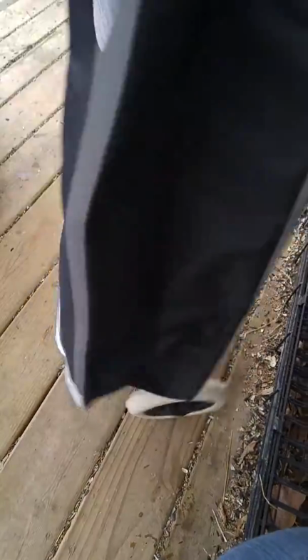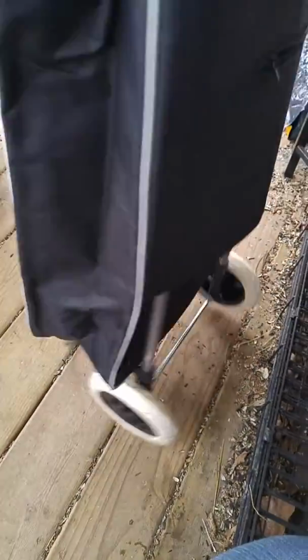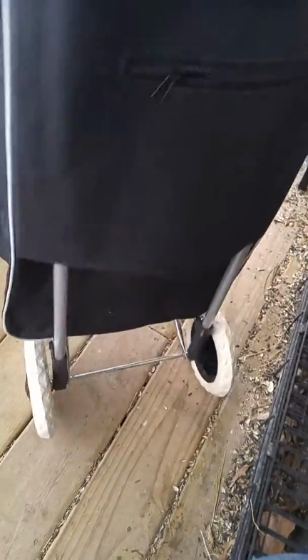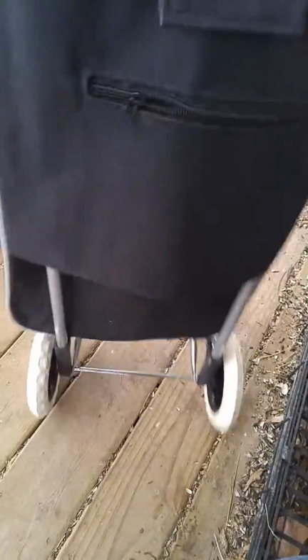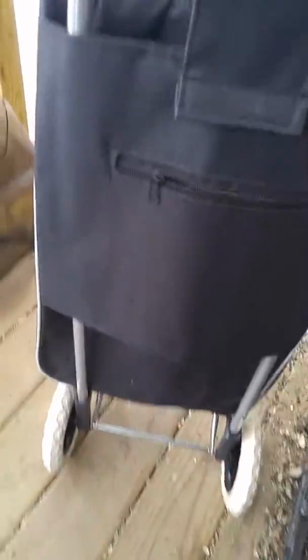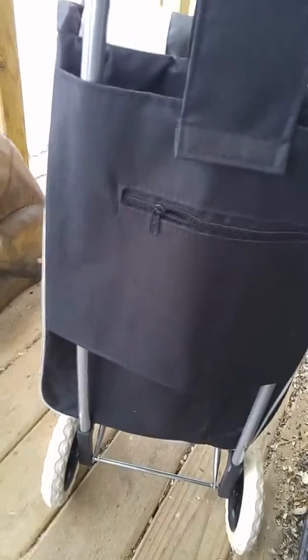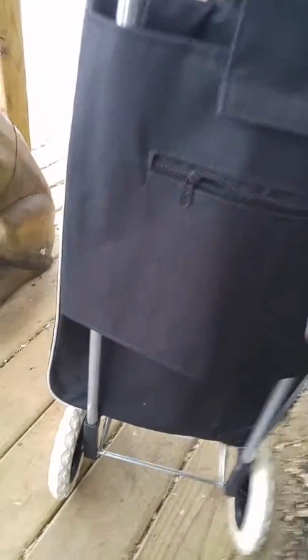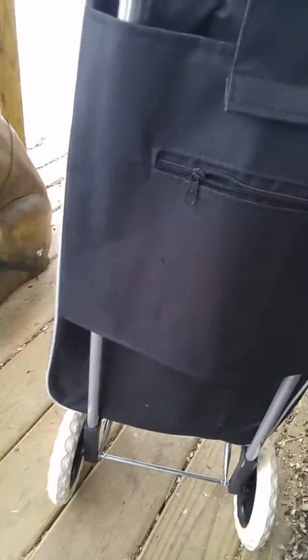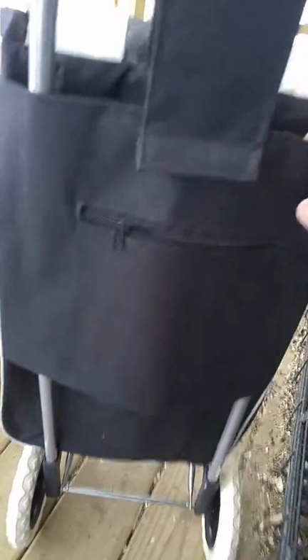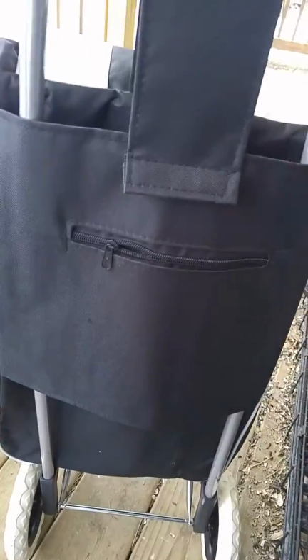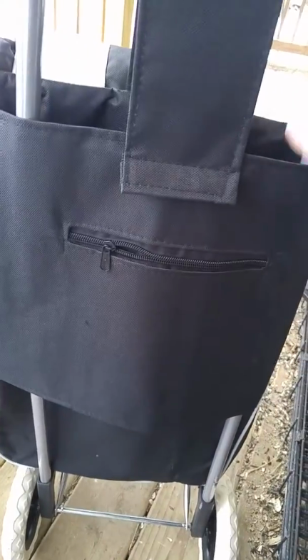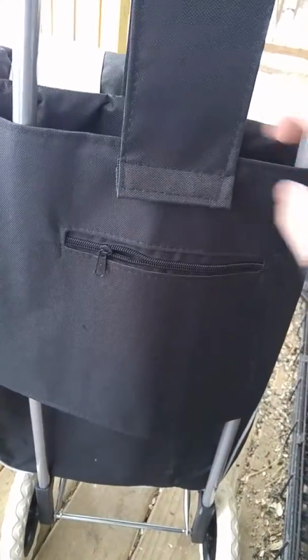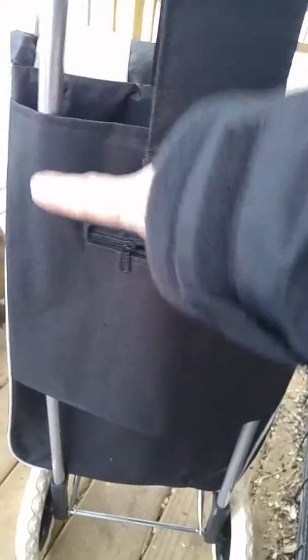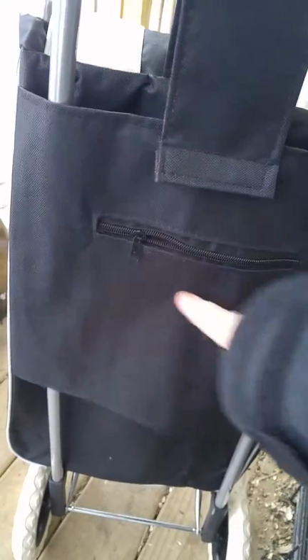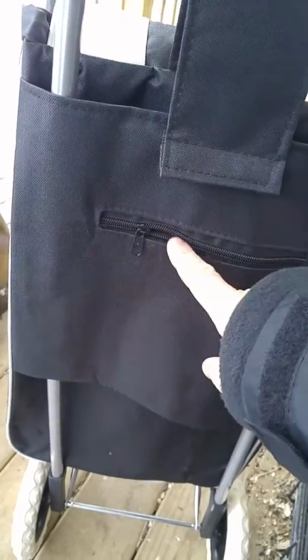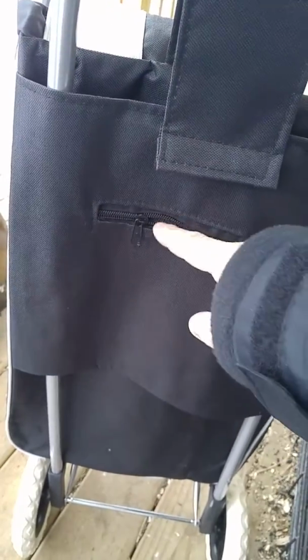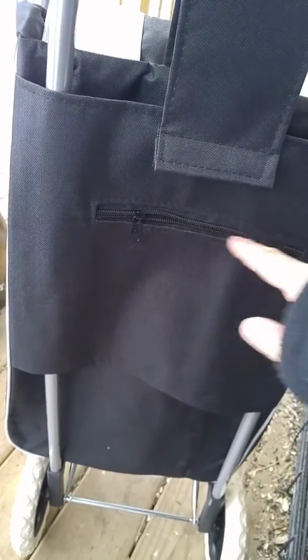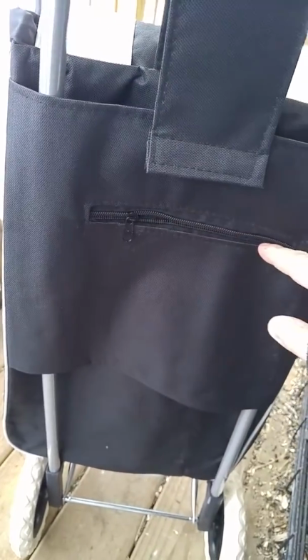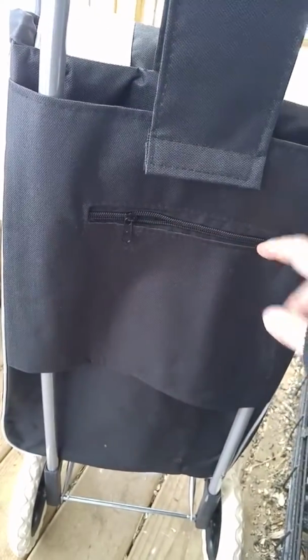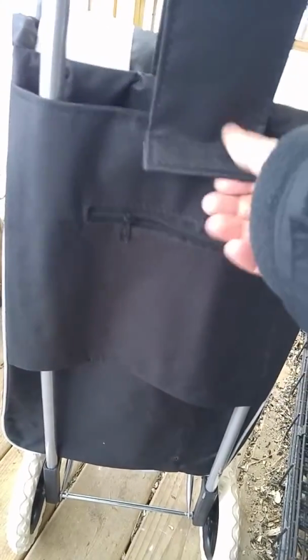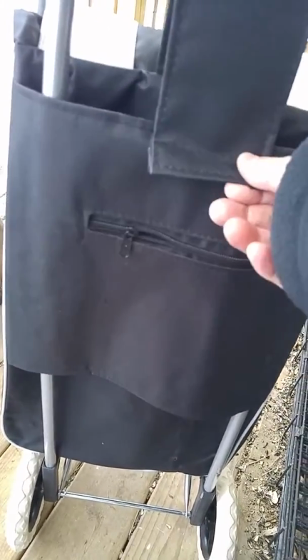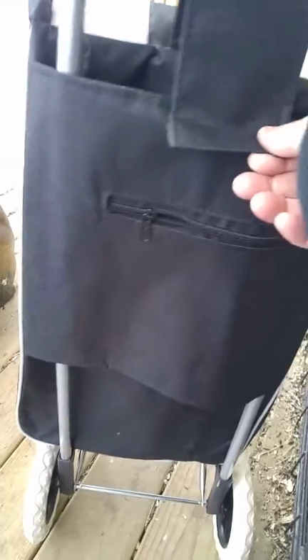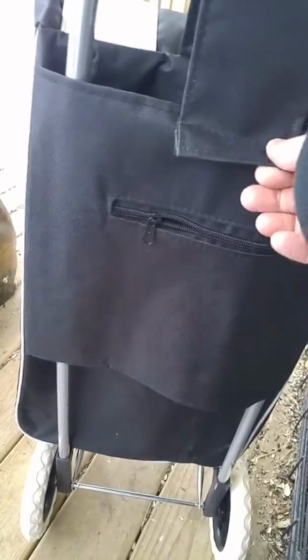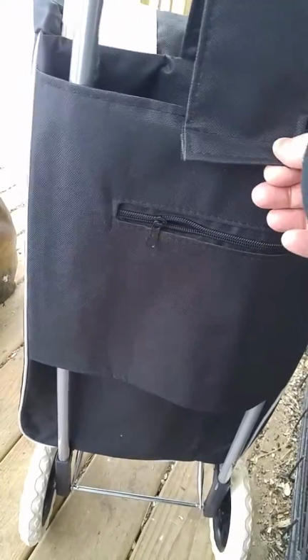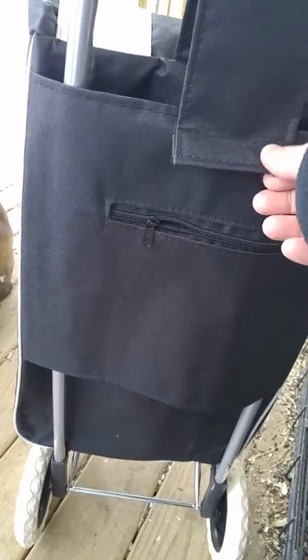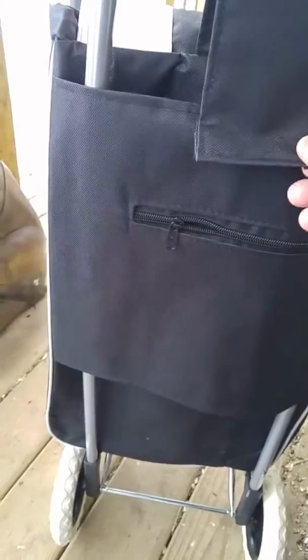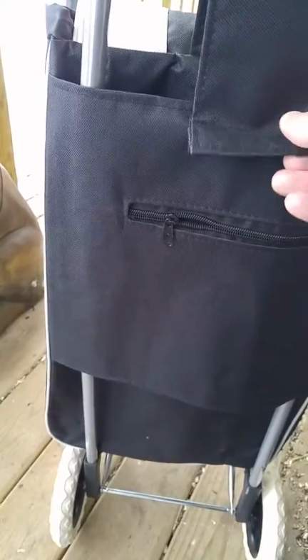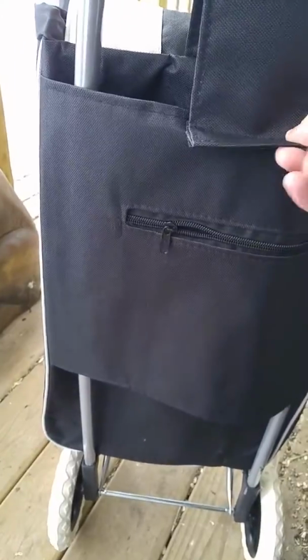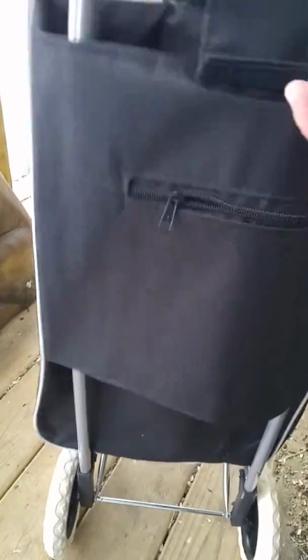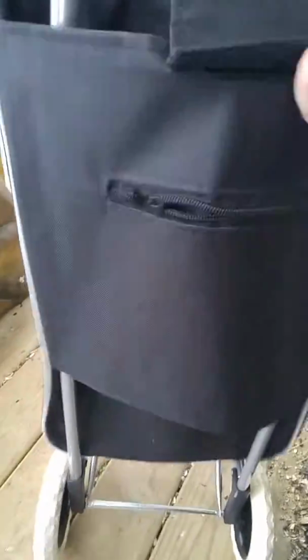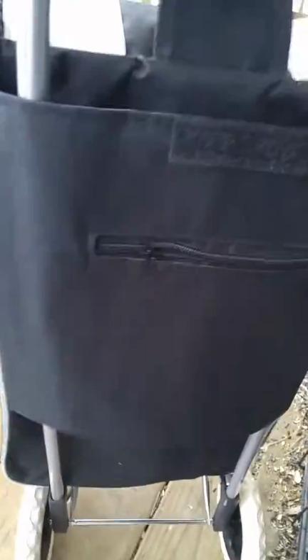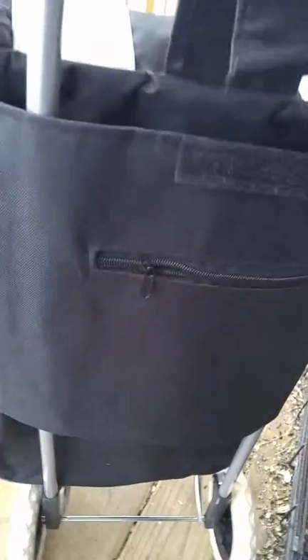If you turn it around, it has a flap that goes over the frame and that has a zipper pouch, and then it has a Velcro closure to keep it at the right level.